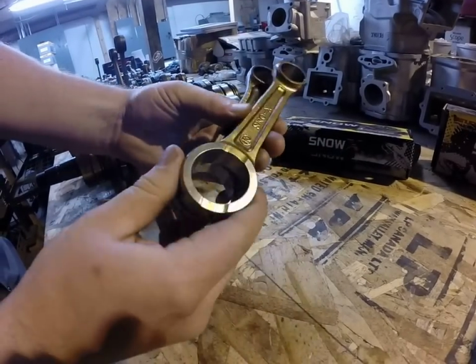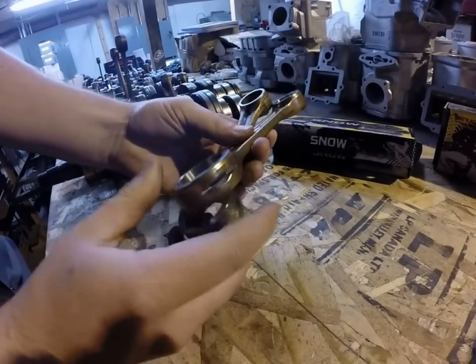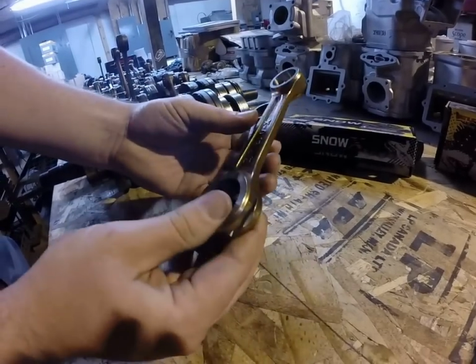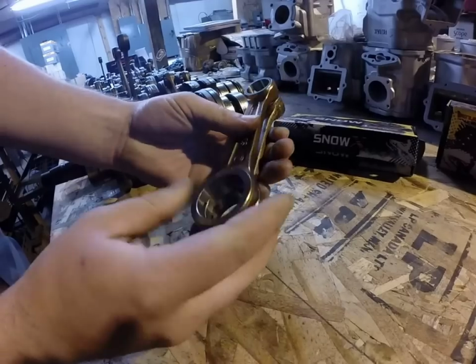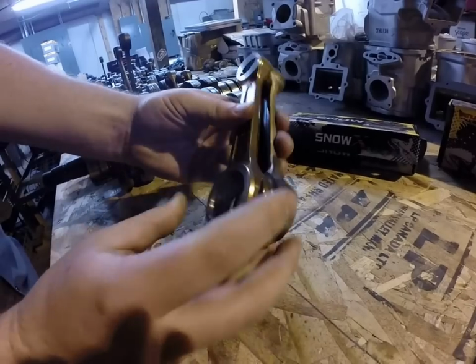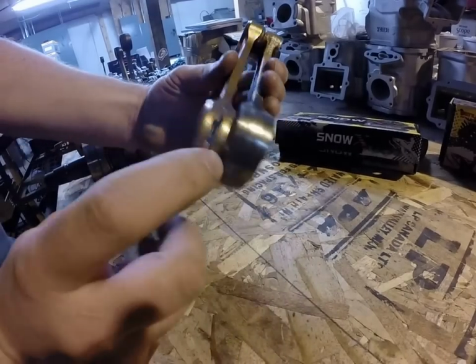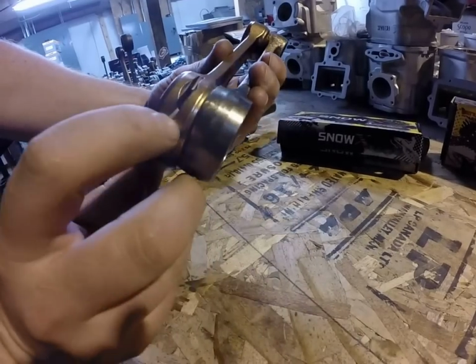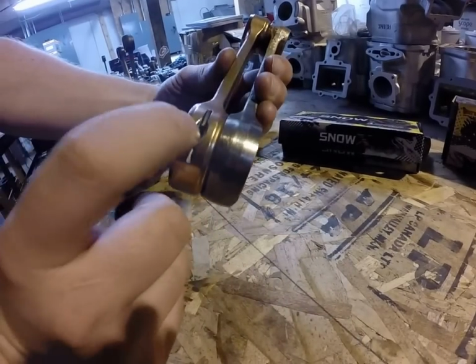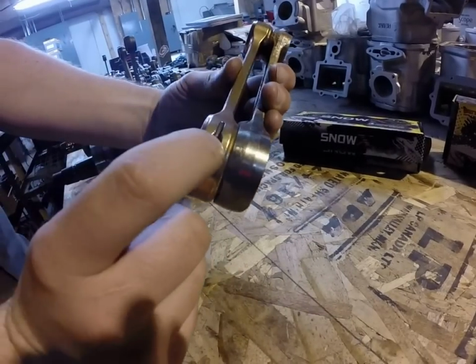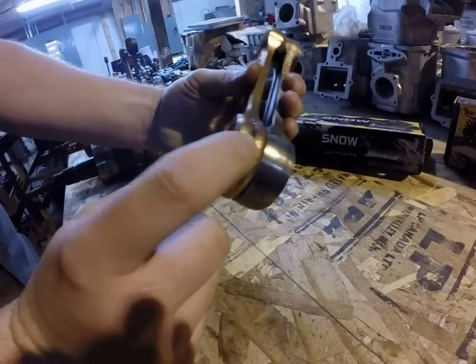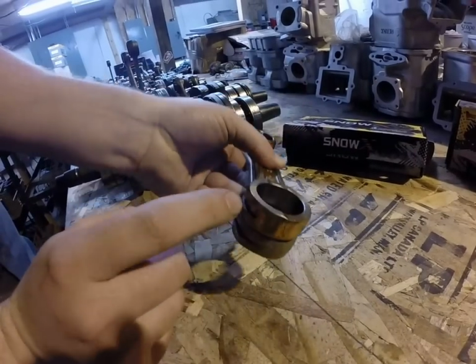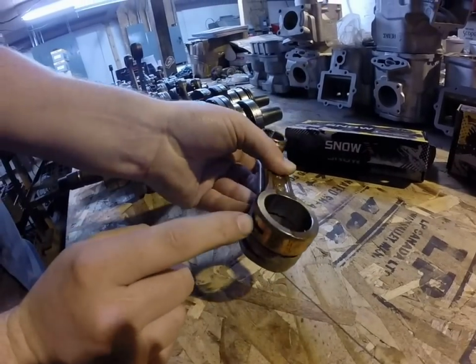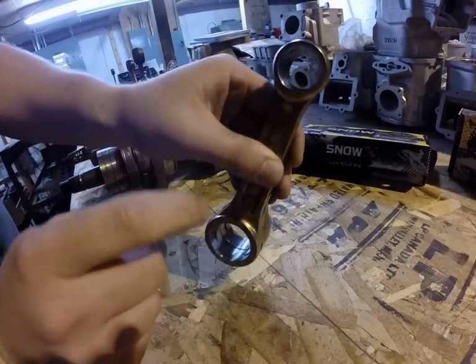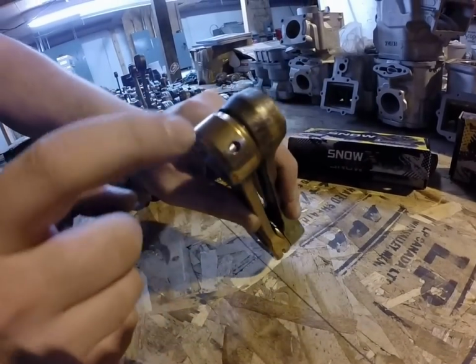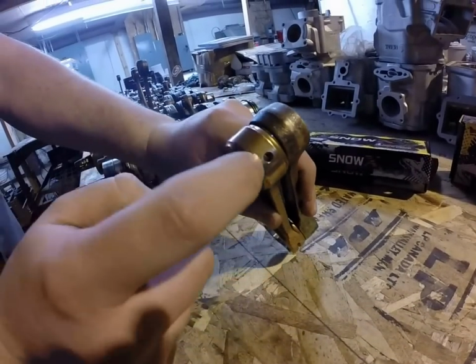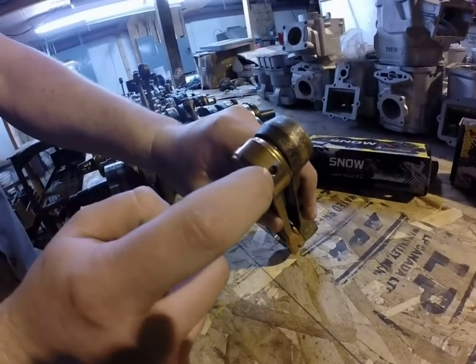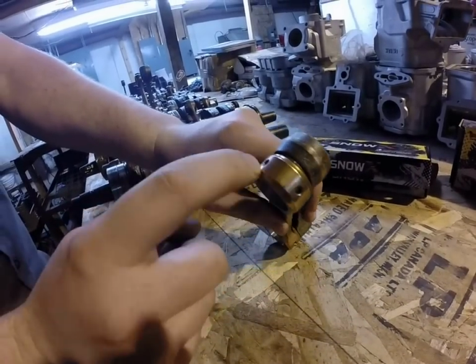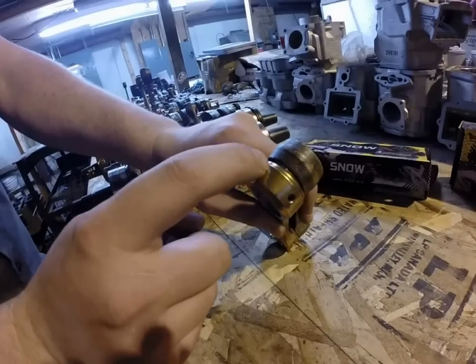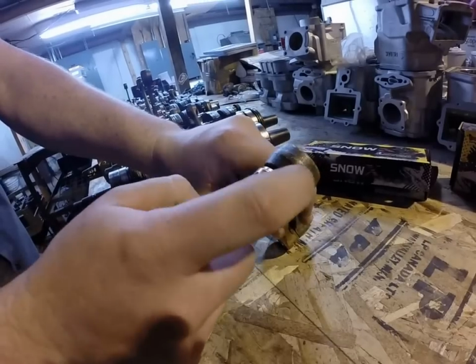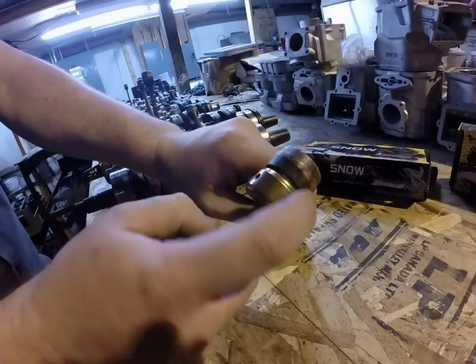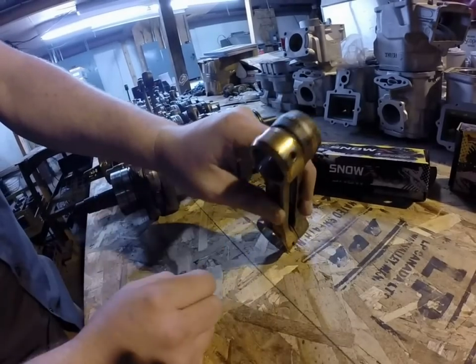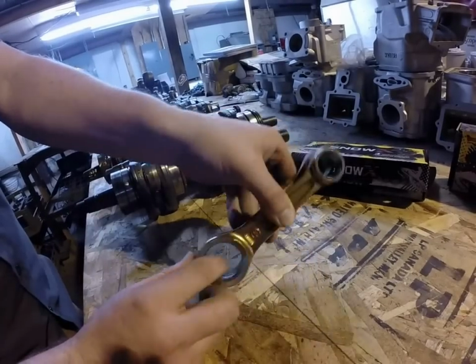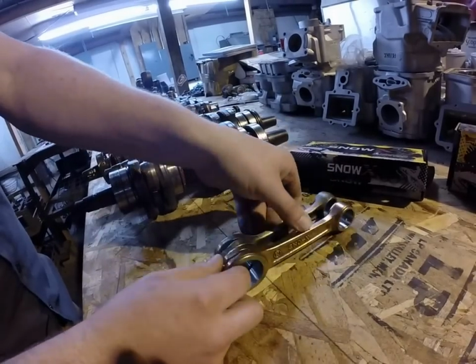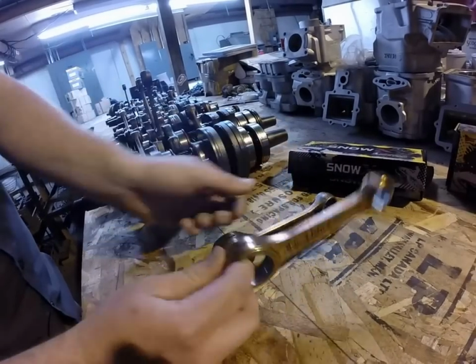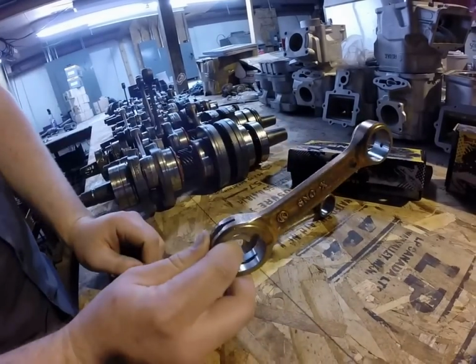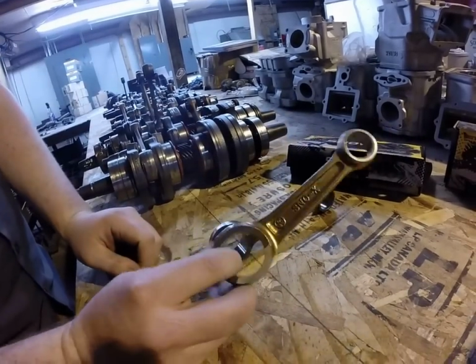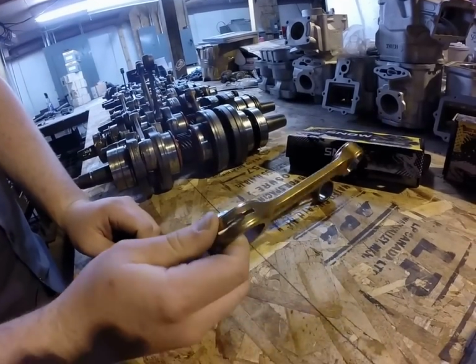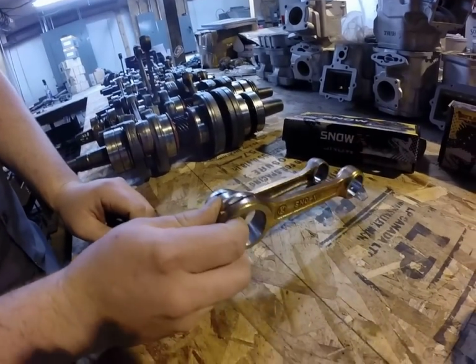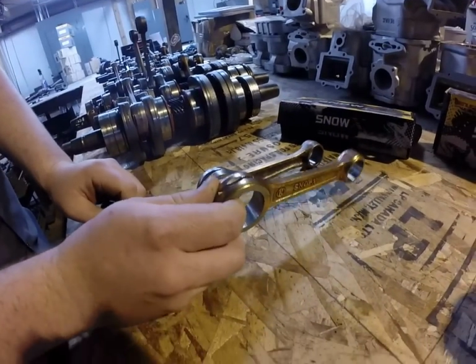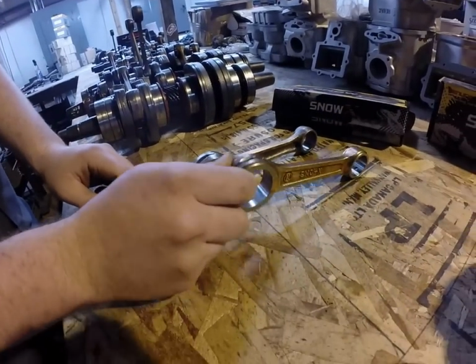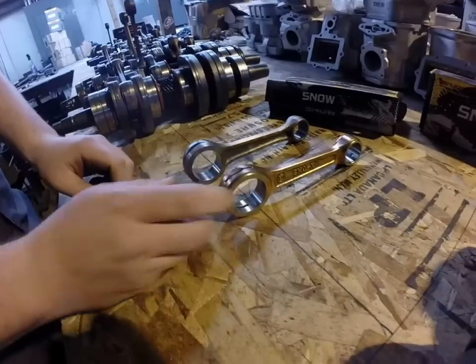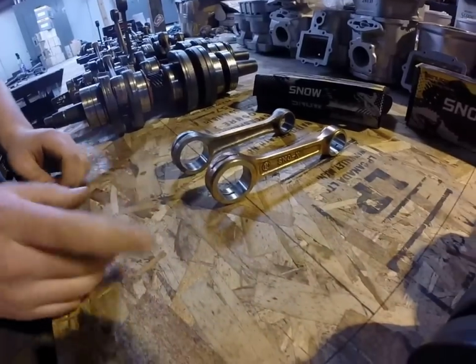We like this dual oiling right here on the bottom — oiling there and oiling there — also on the small end right there. Something we highly recommend. We've had great success with these. We've been using them for the past year.